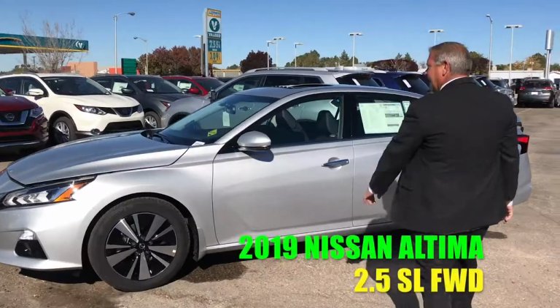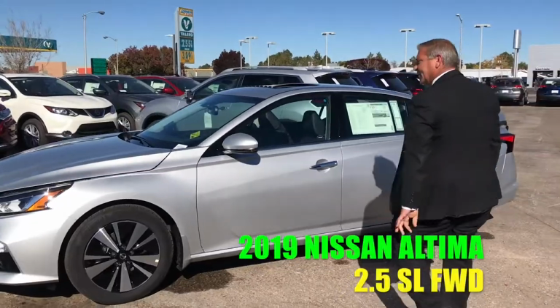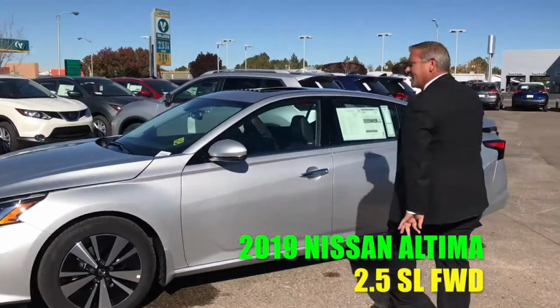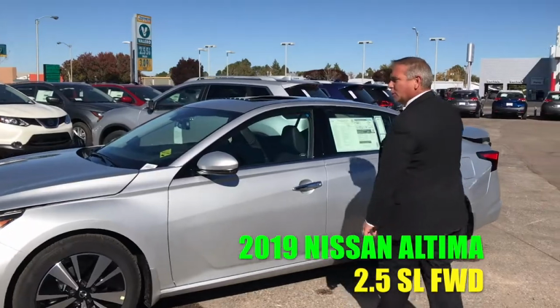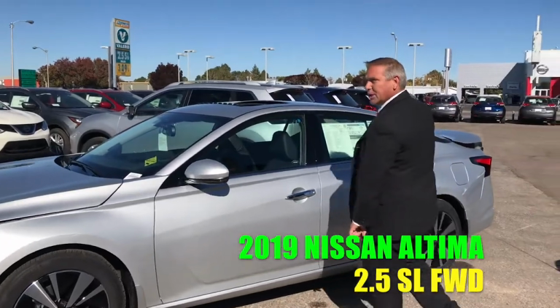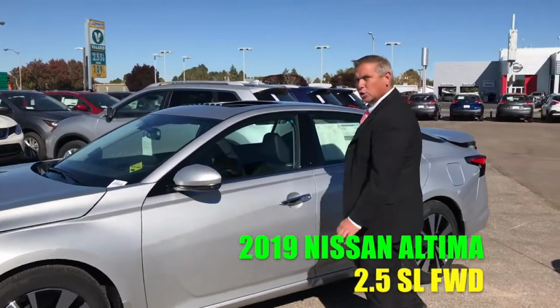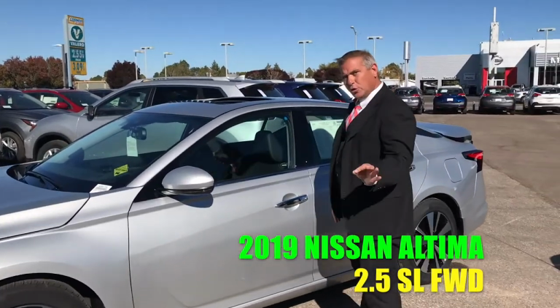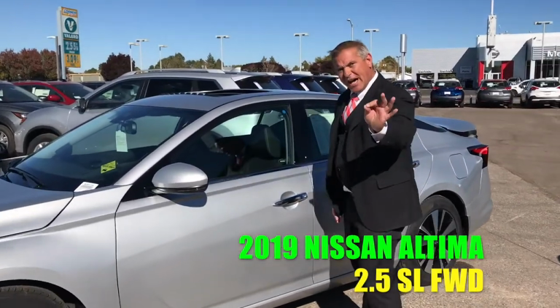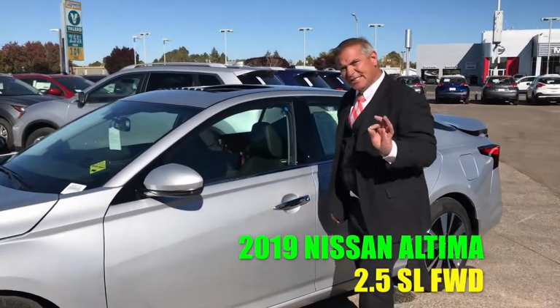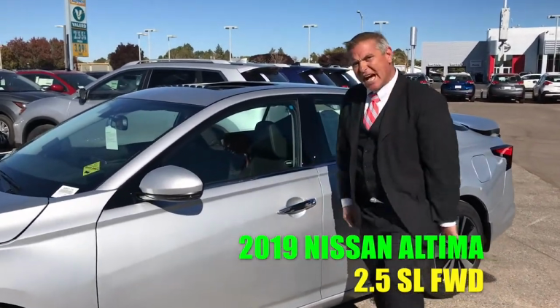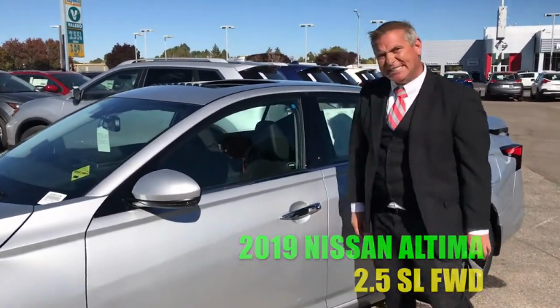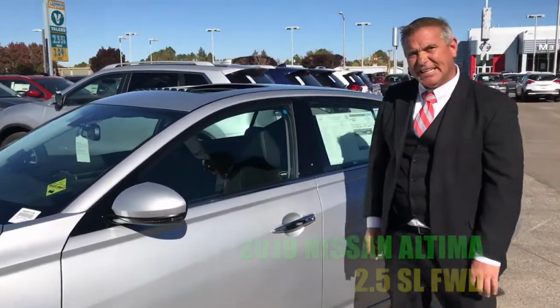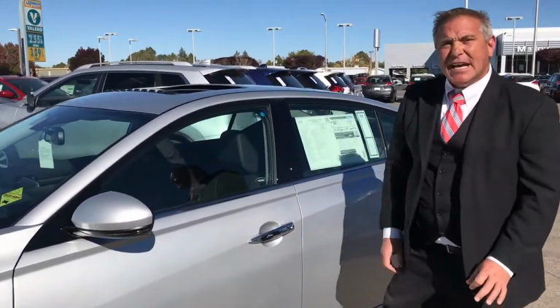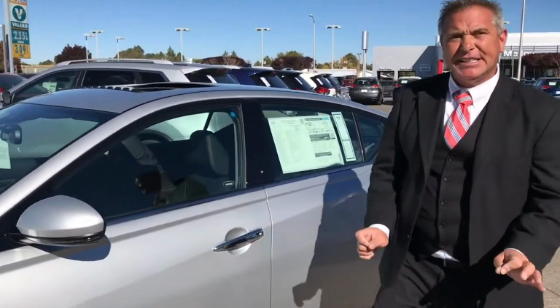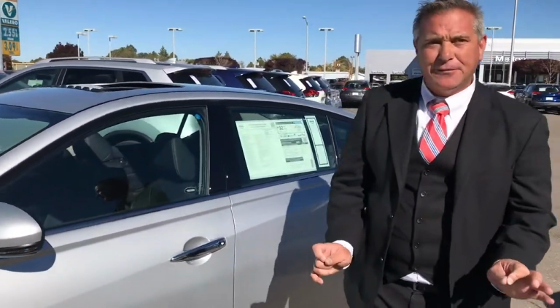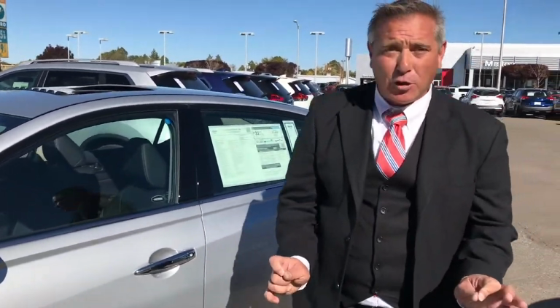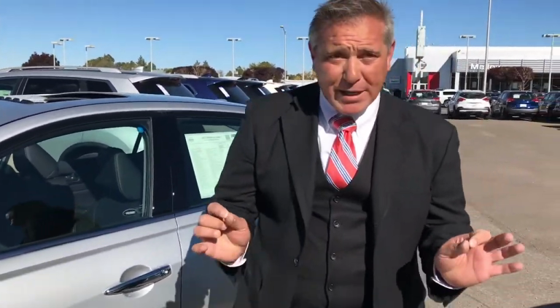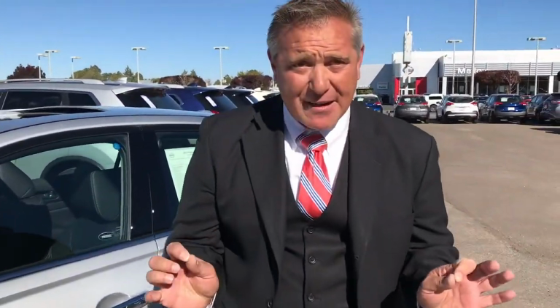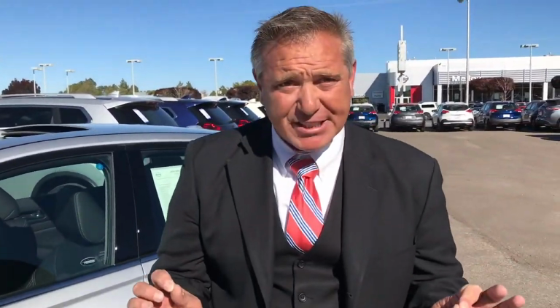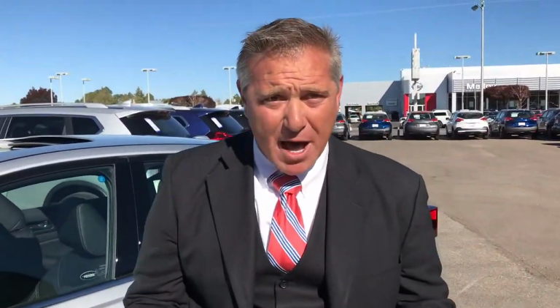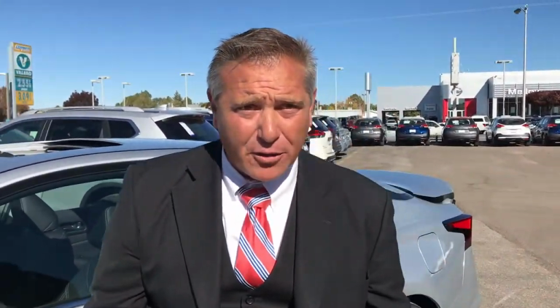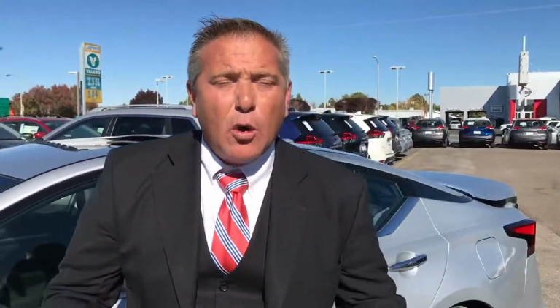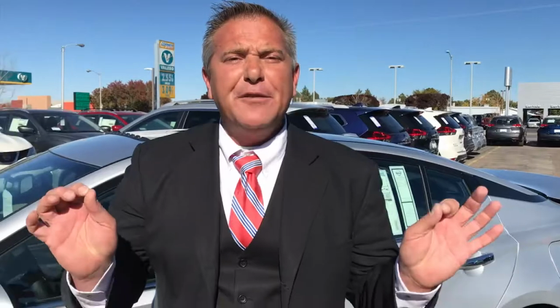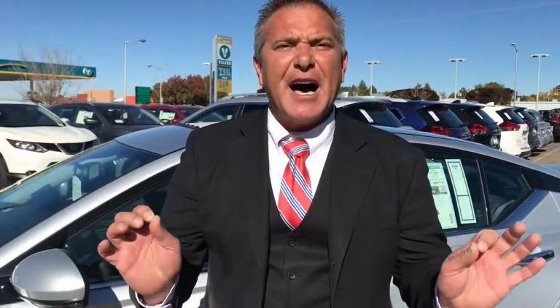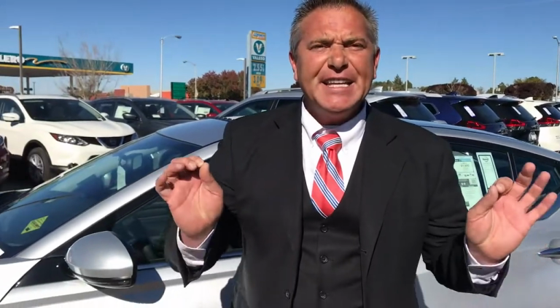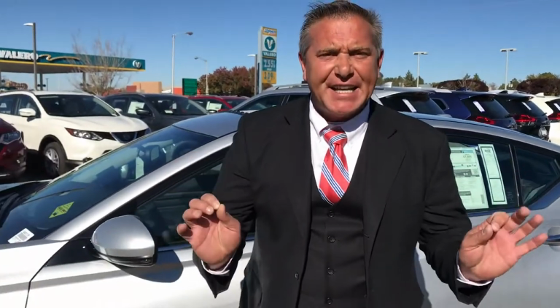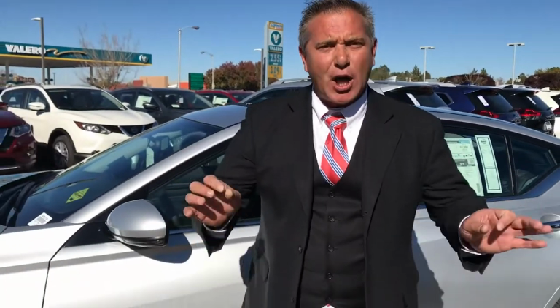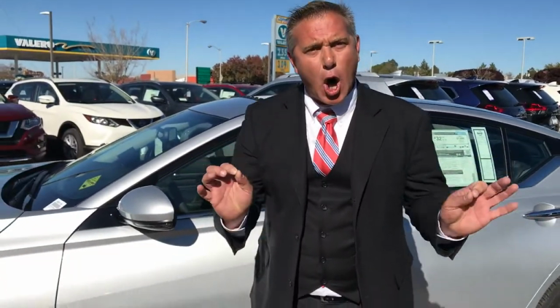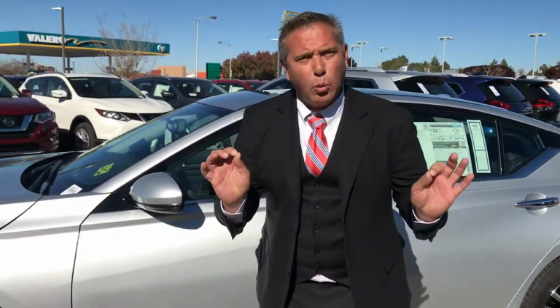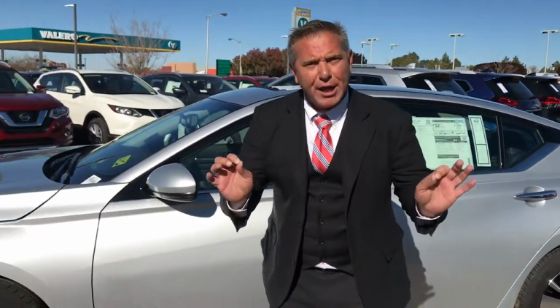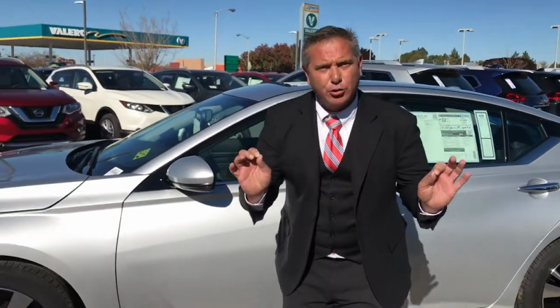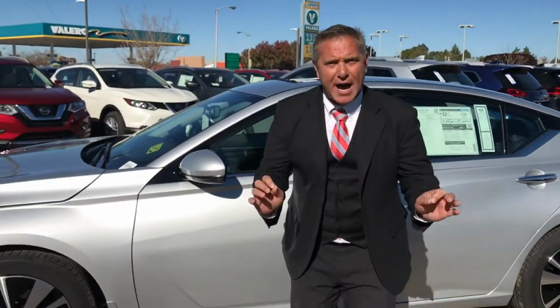The Nissan Altima, new 2019. Listen folks, we have this model — we finally did it. All-wheel drive.